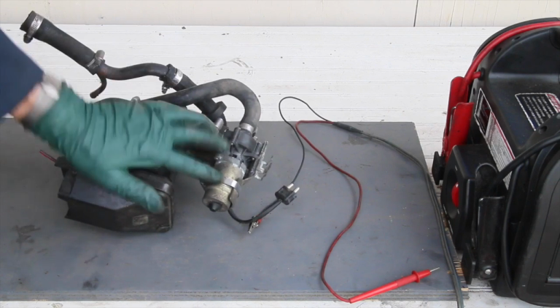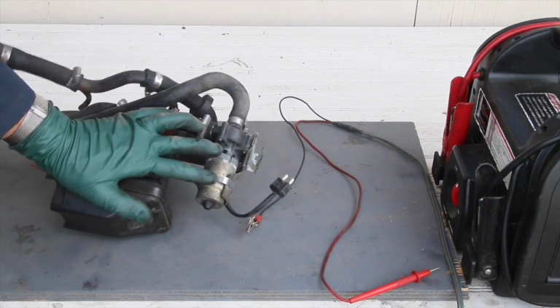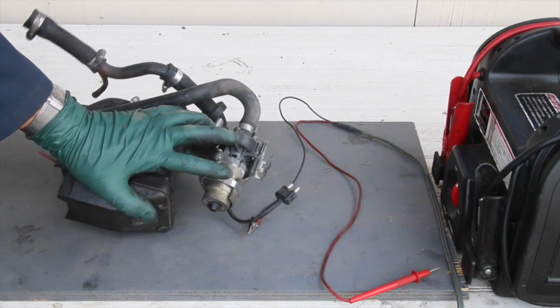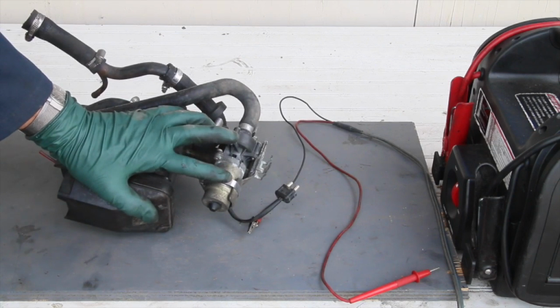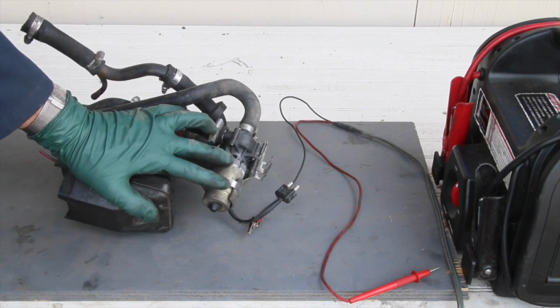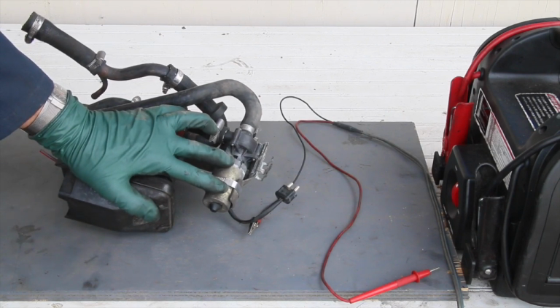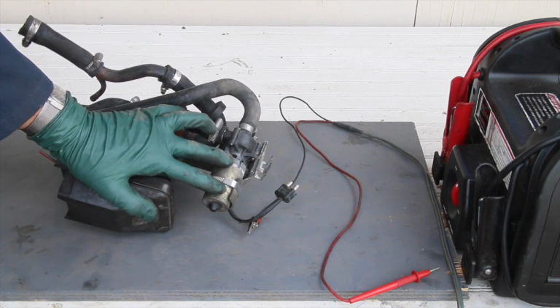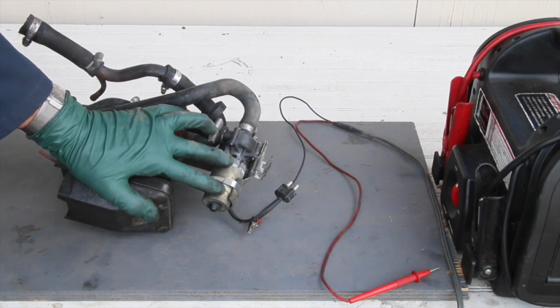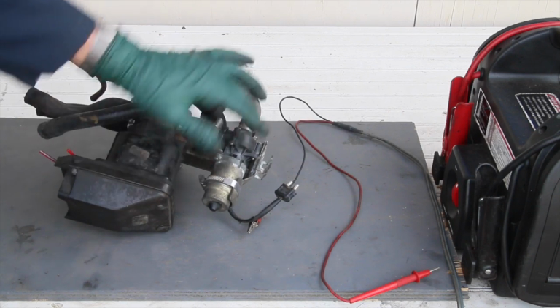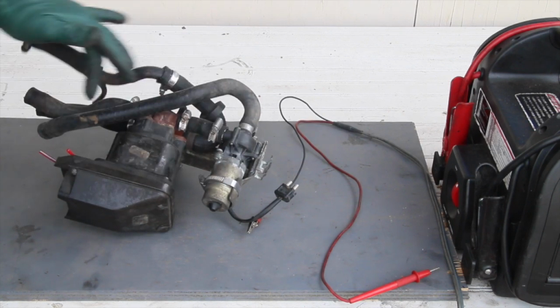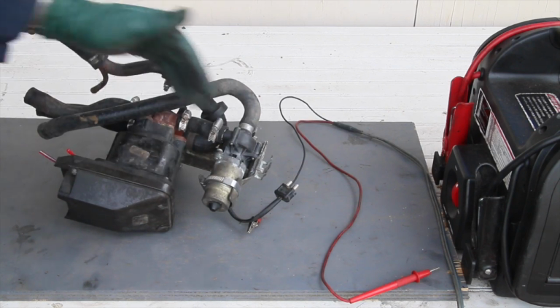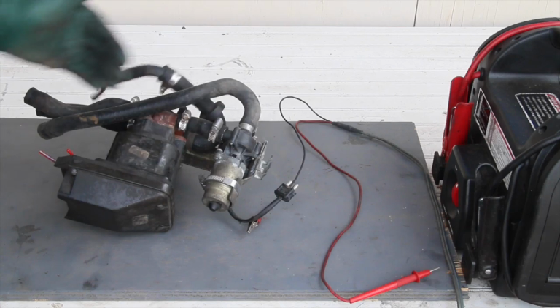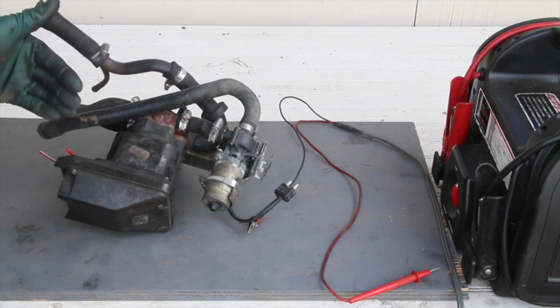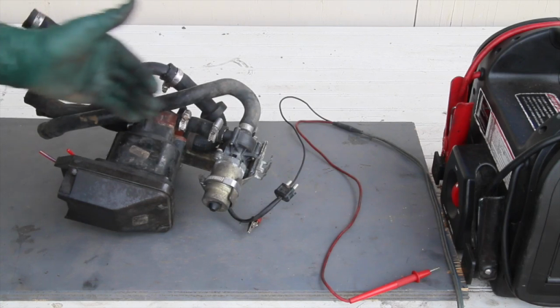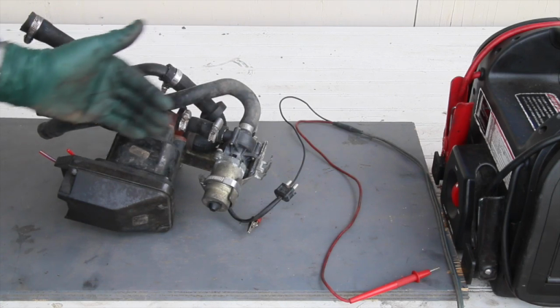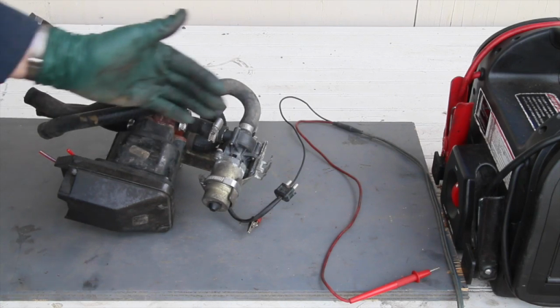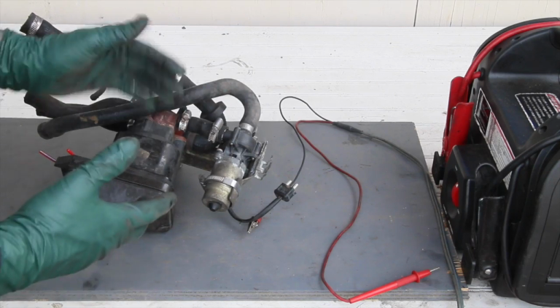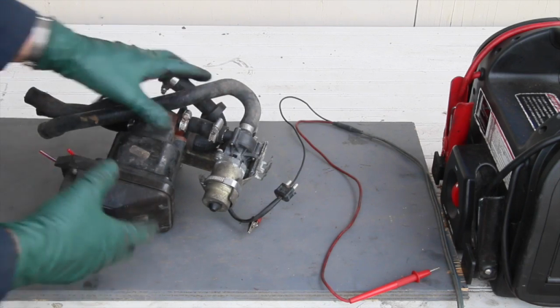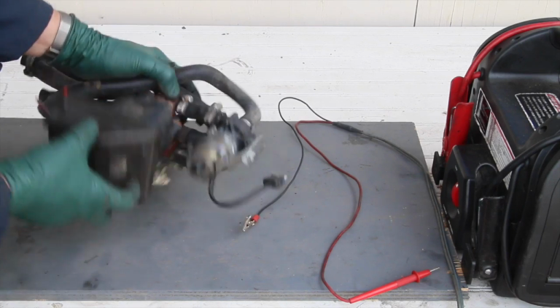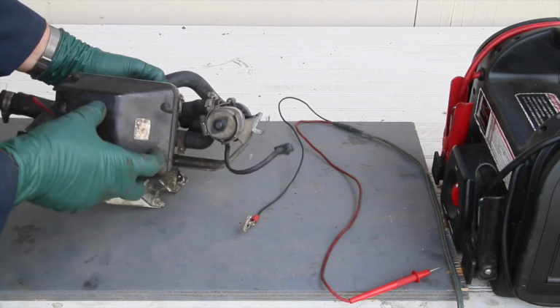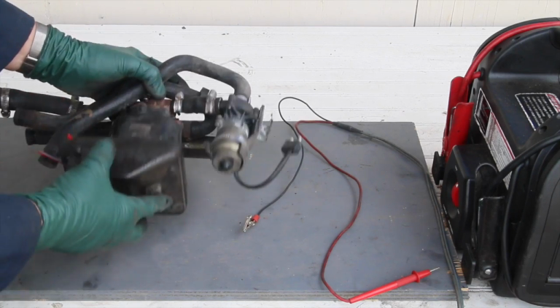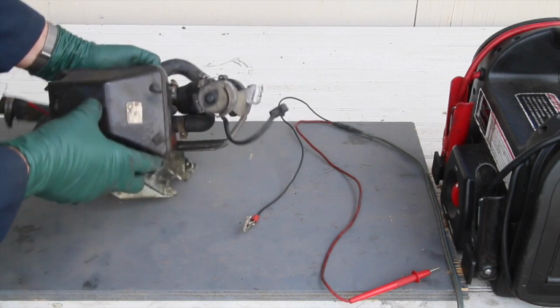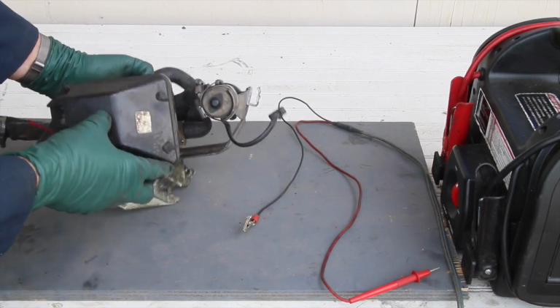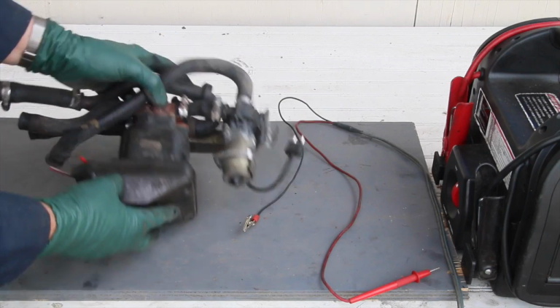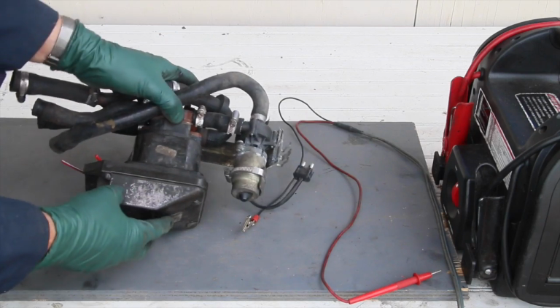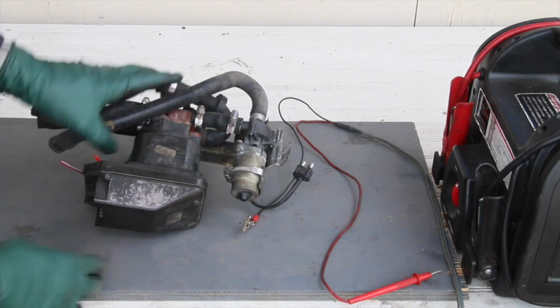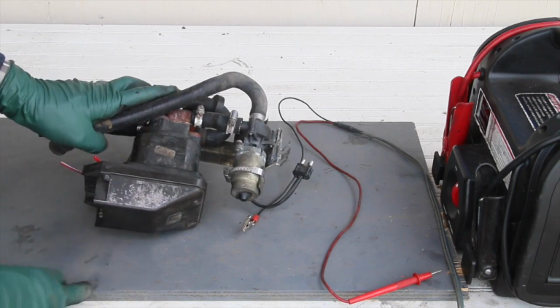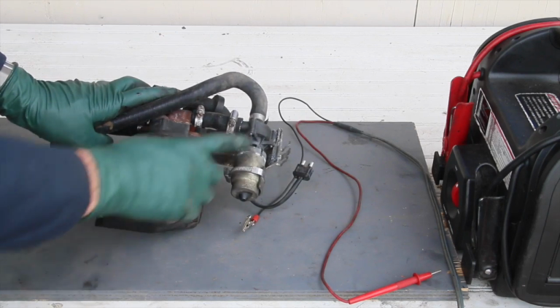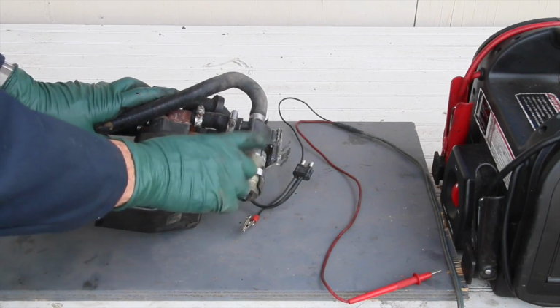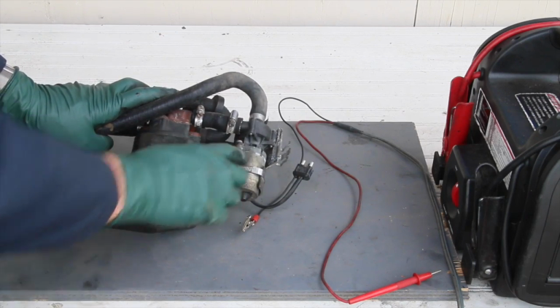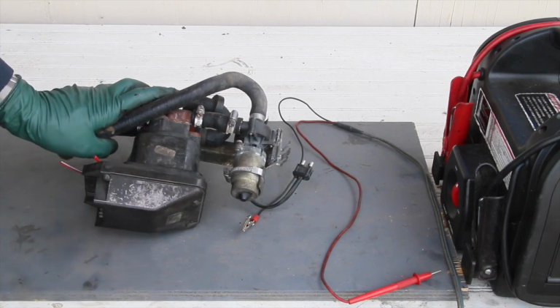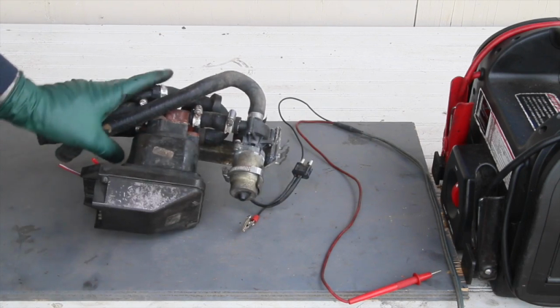This pump helps to move hot coolant through your climate control system while the engine's idling. So if you're having sporadic hot and cold air while you're sitting at a stoplight, that's a good indication this motor's bad.